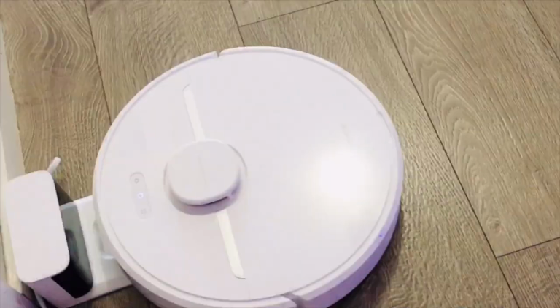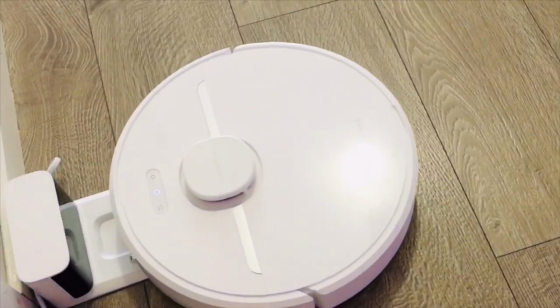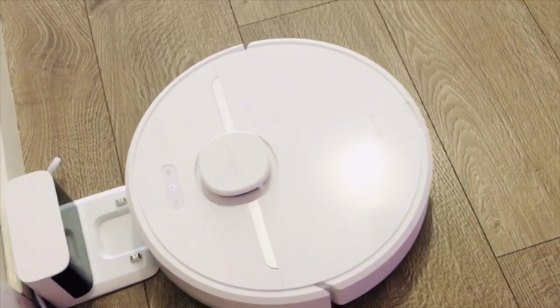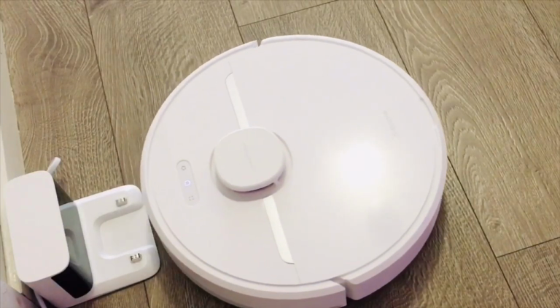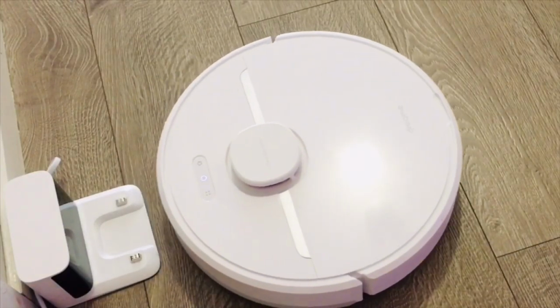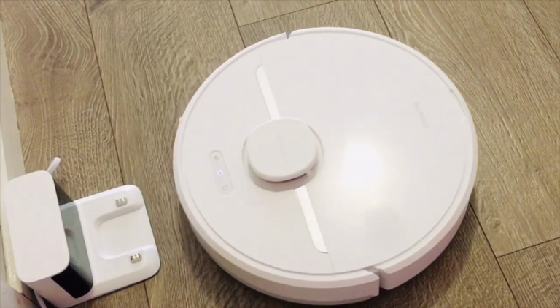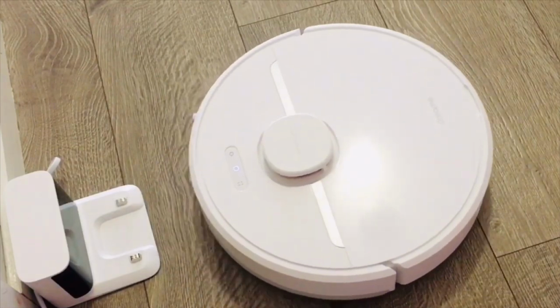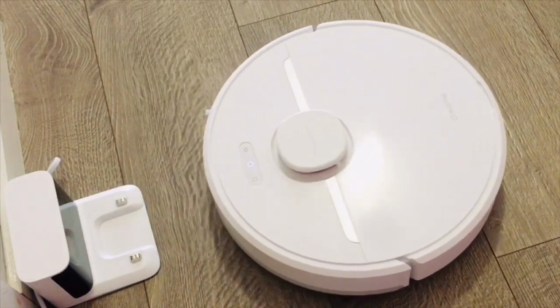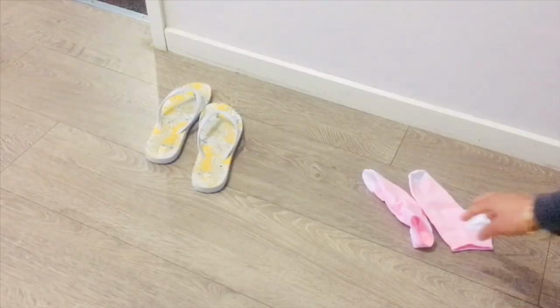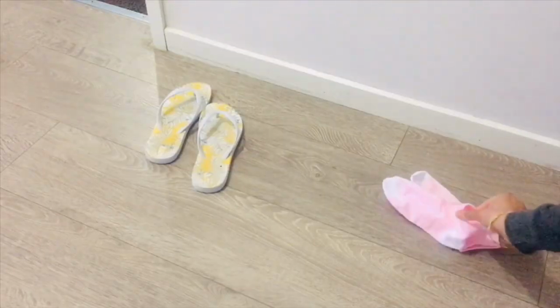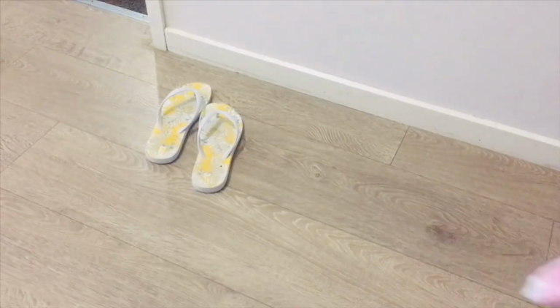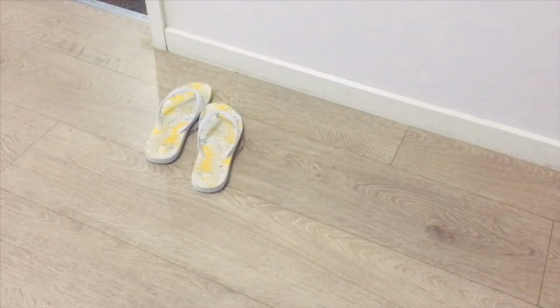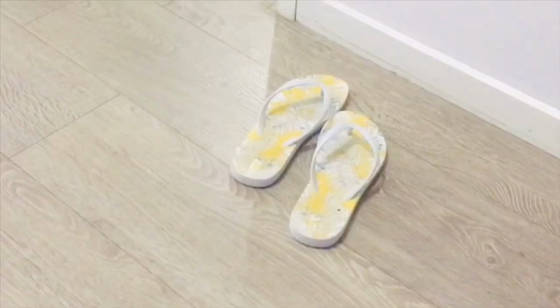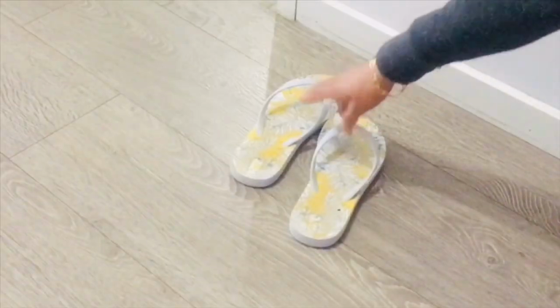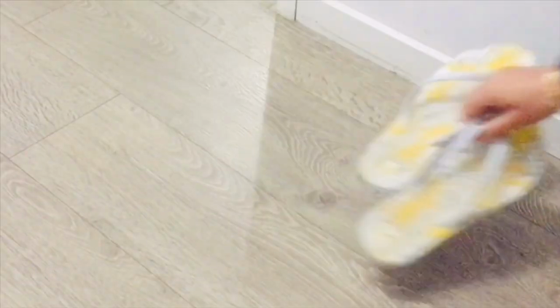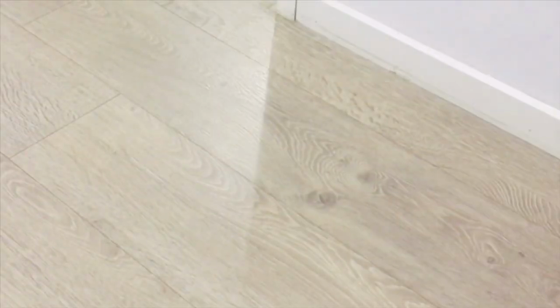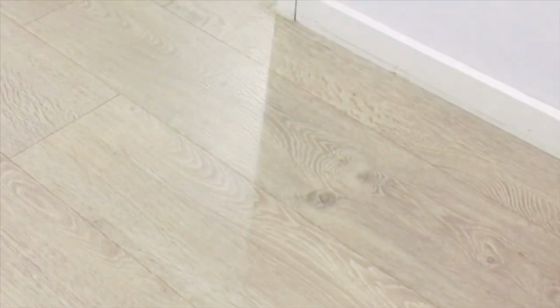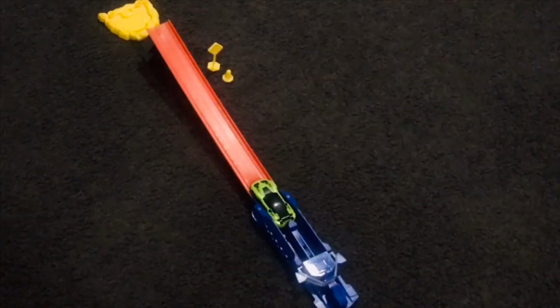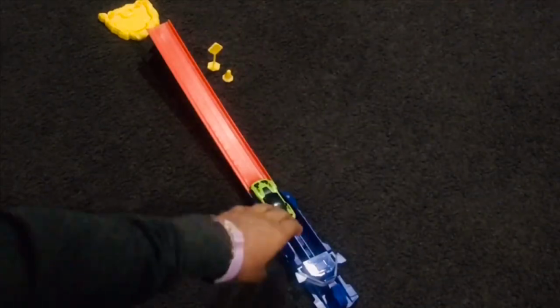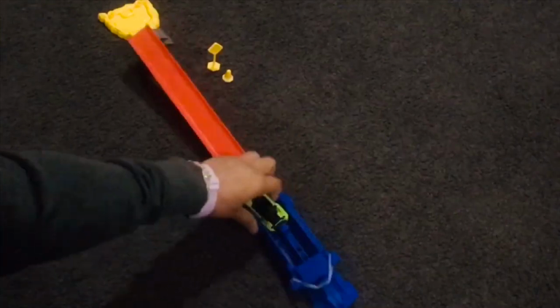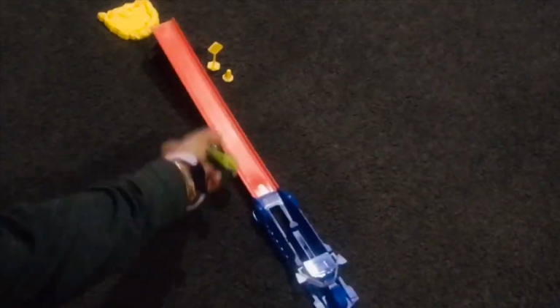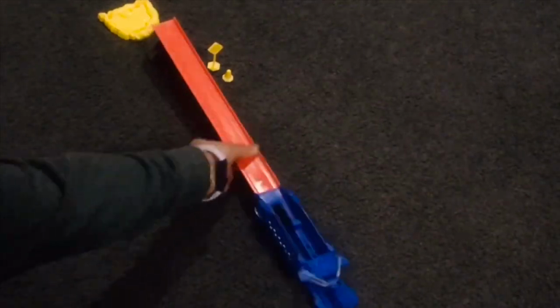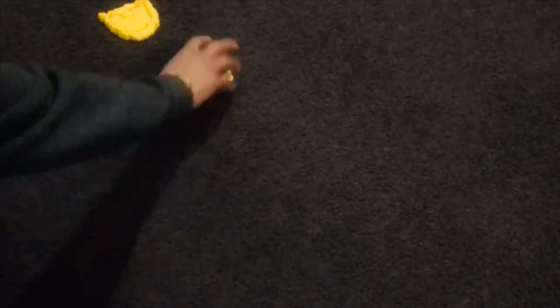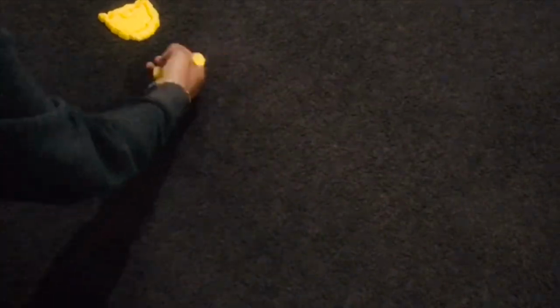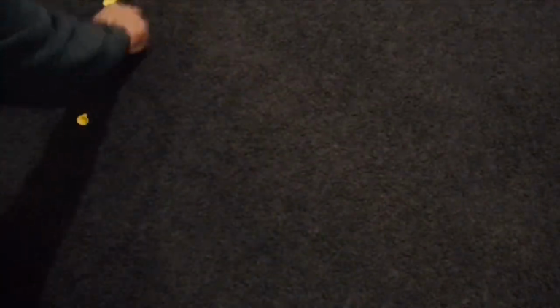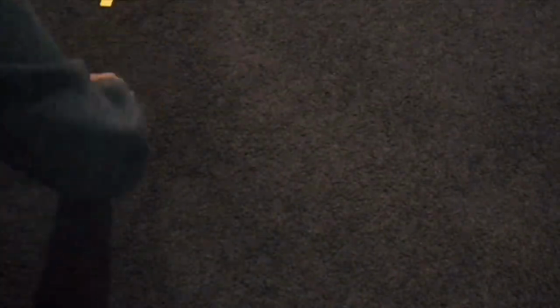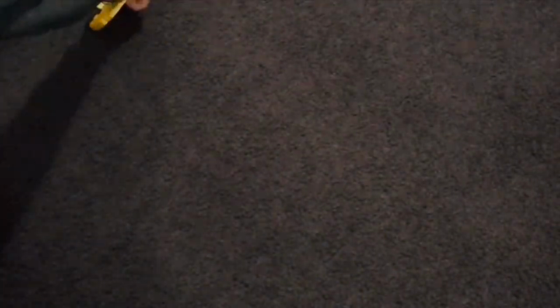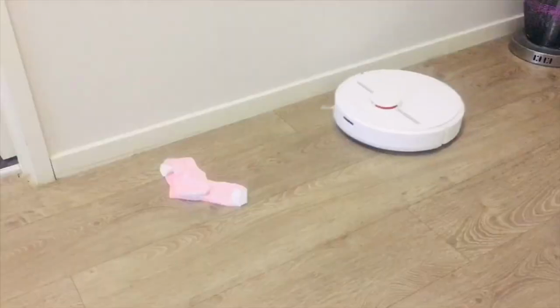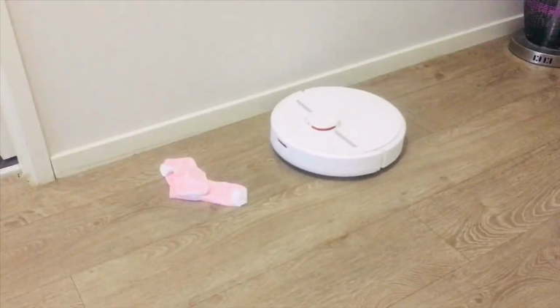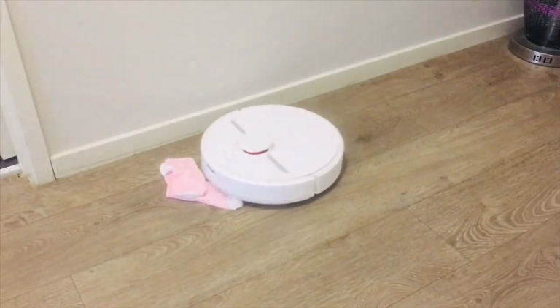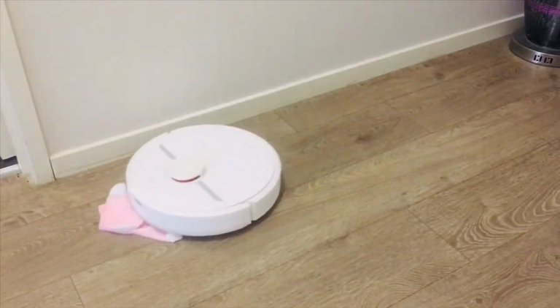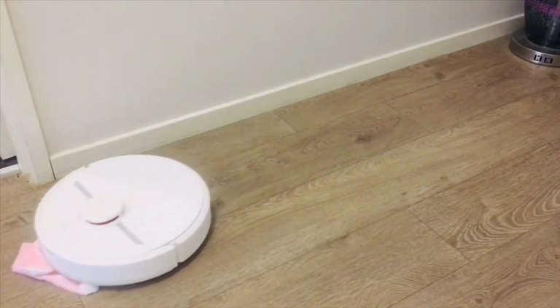Before running the vacuum, you have to make sure to tidy up any loose cords, clothes, shoes, and toys from the floor to prevent your robot from getting tangled or trapped.